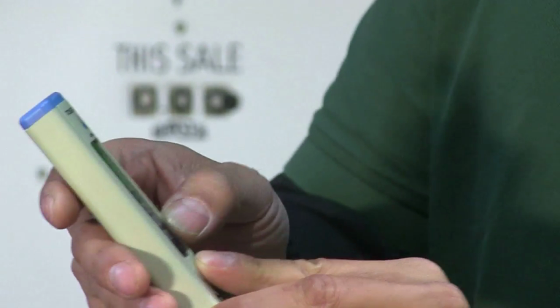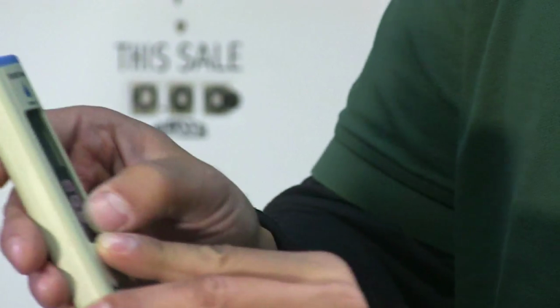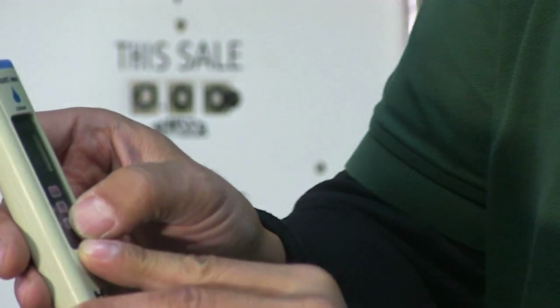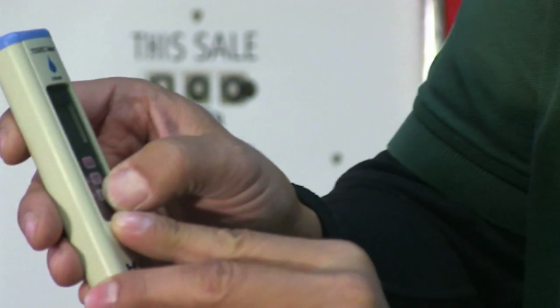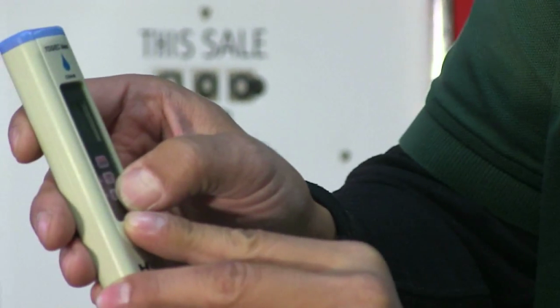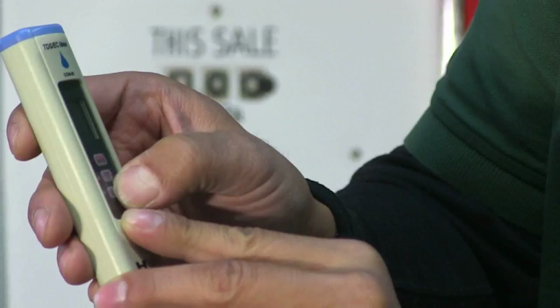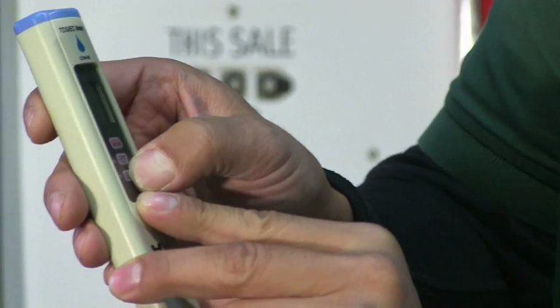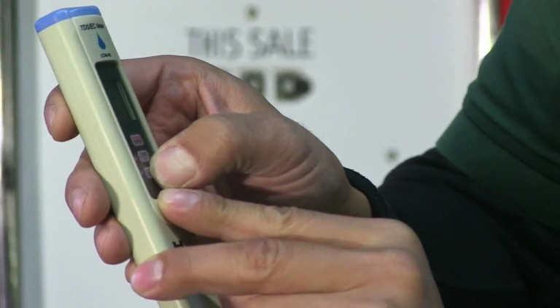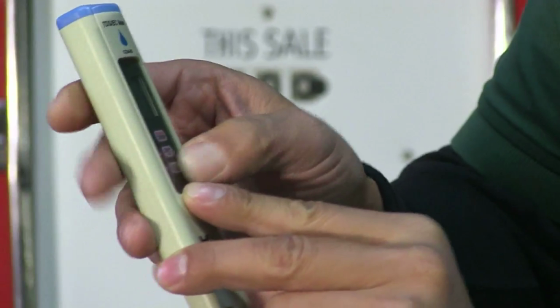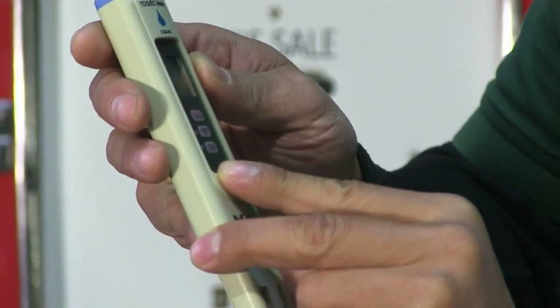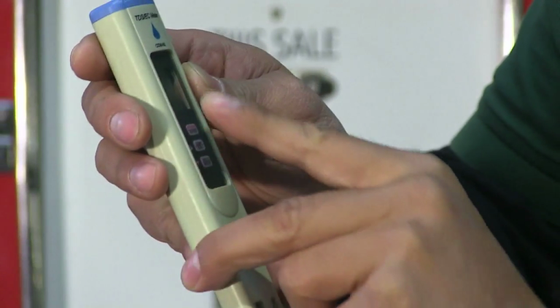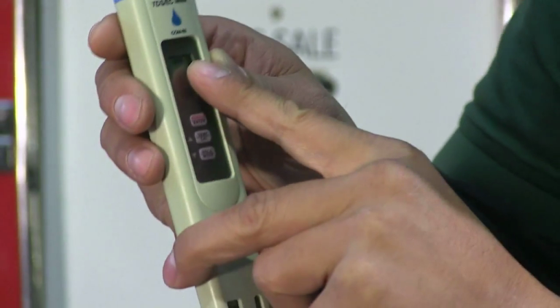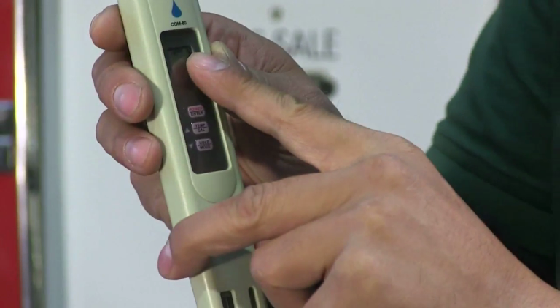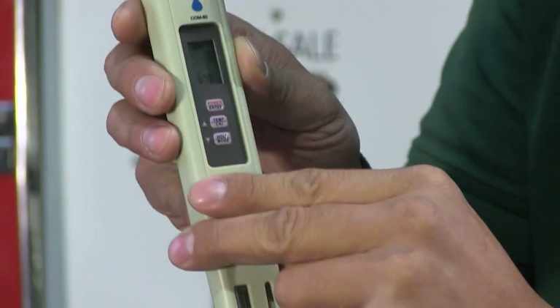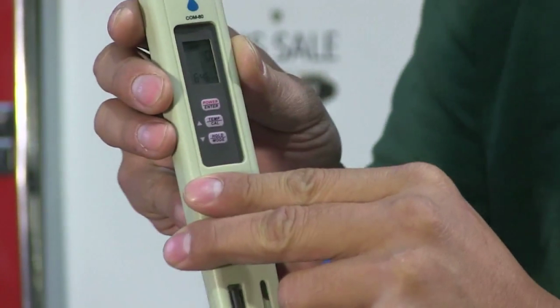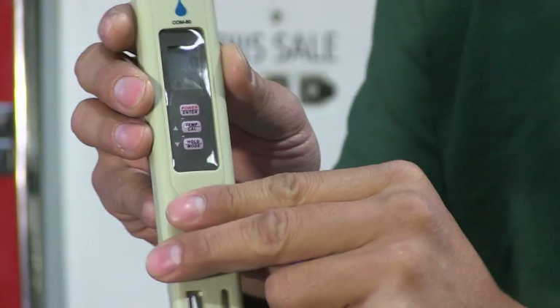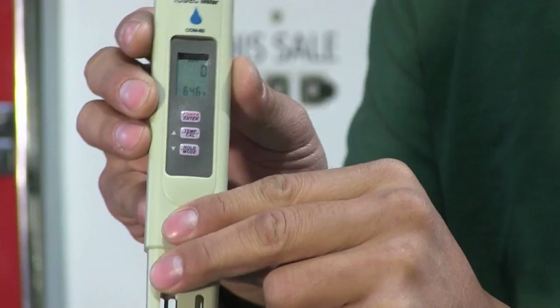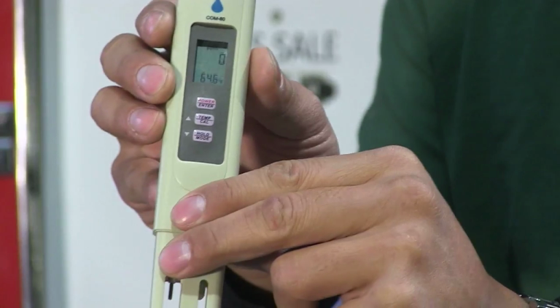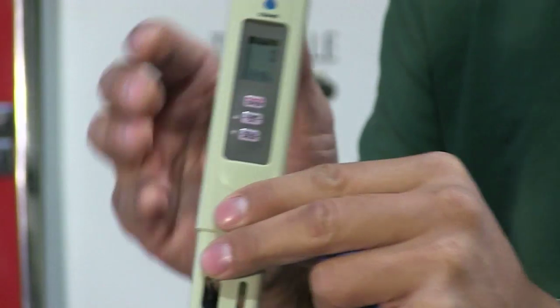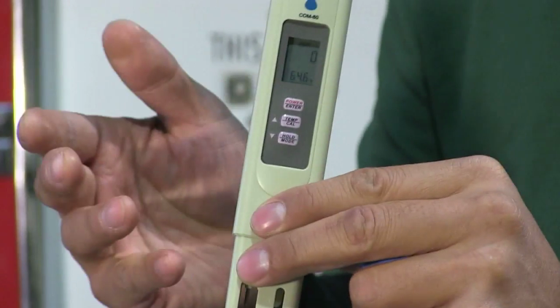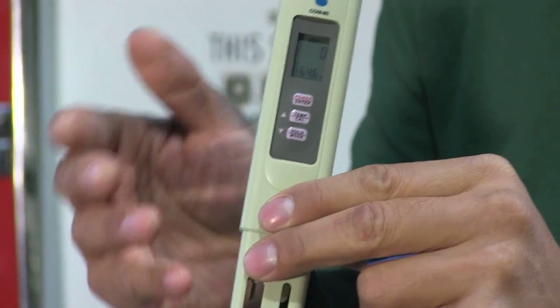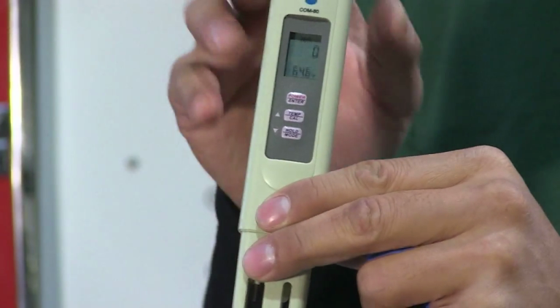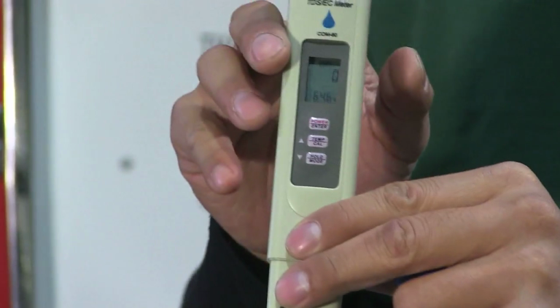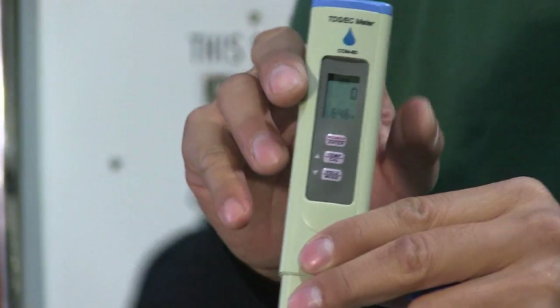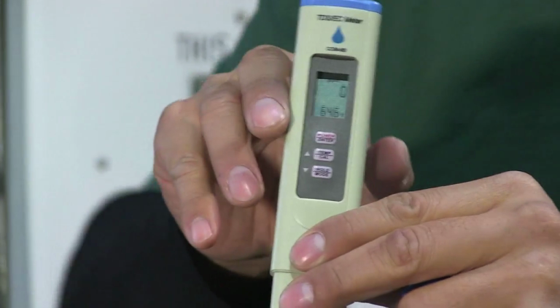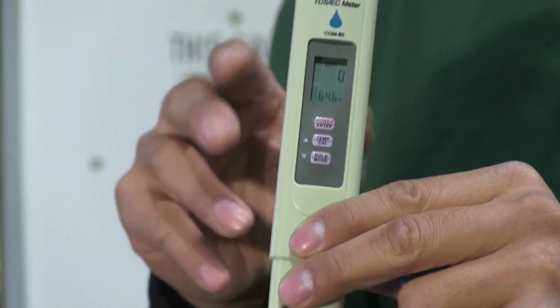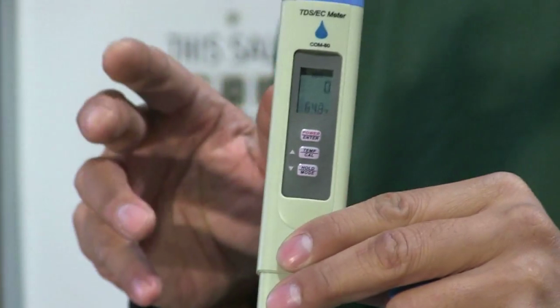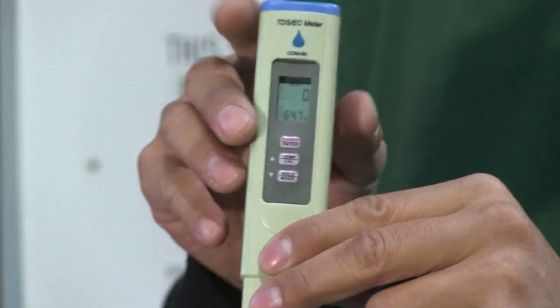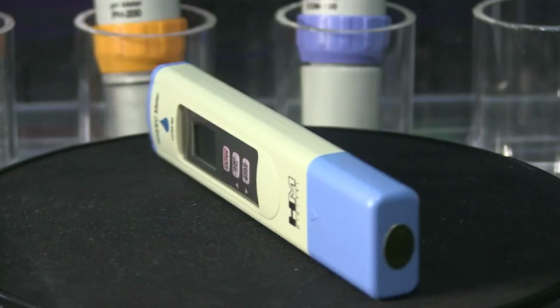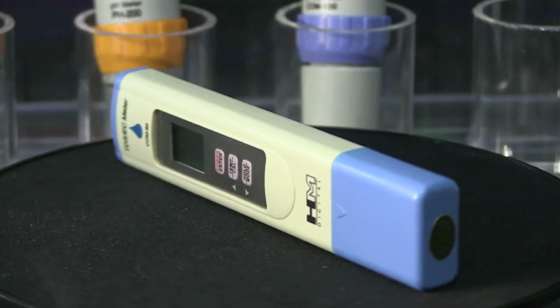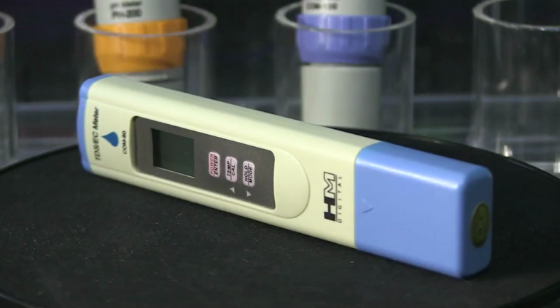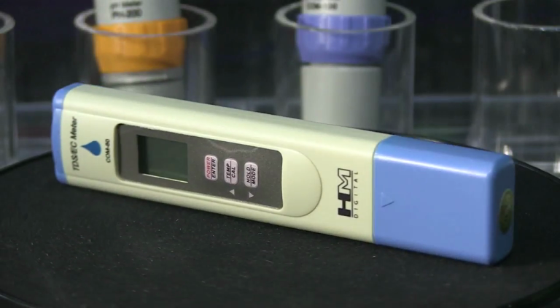You scroll down further by holding the bottom button down and you'll read in PPM, which is a conversion of conductivity. In this case, this meter reads in the 500 scale, or 0.5 of conductivity.